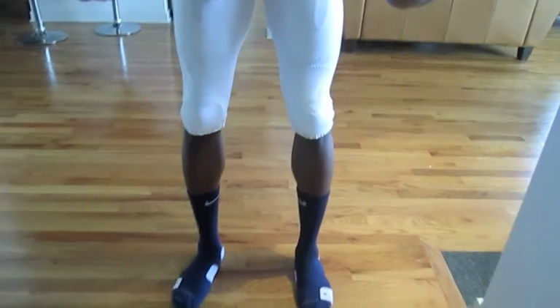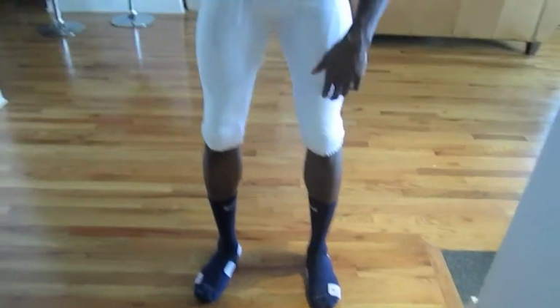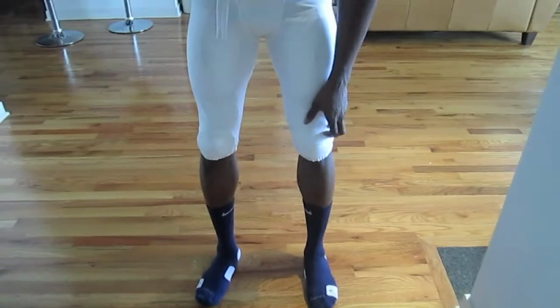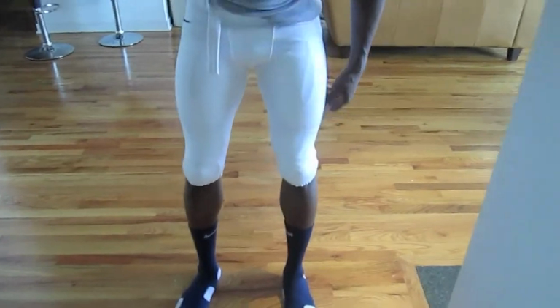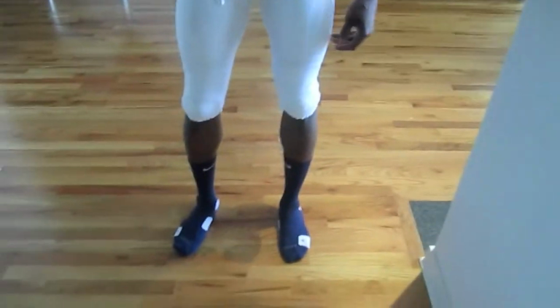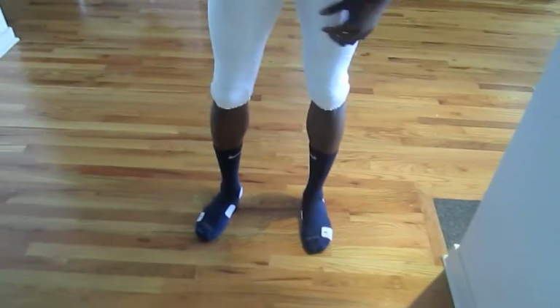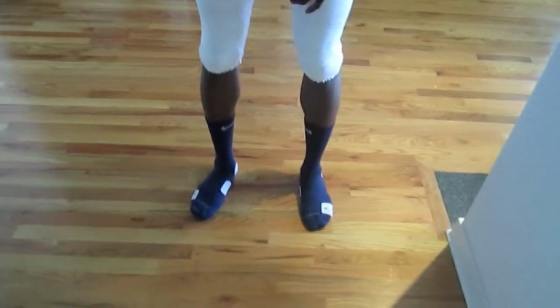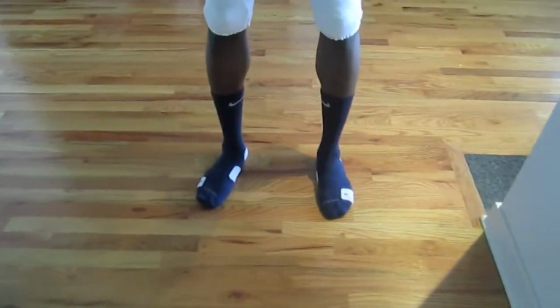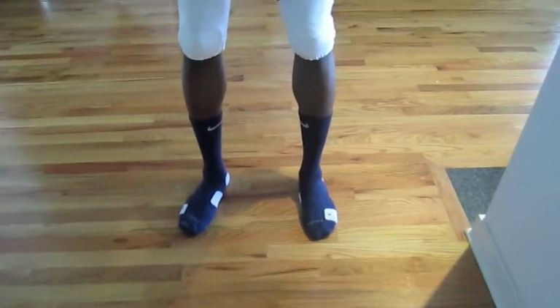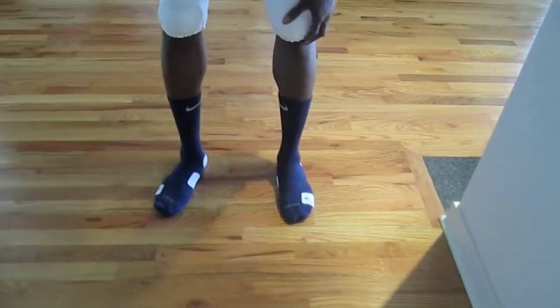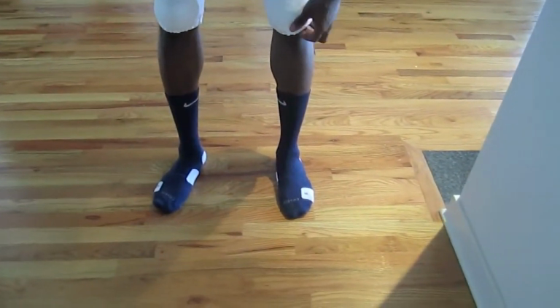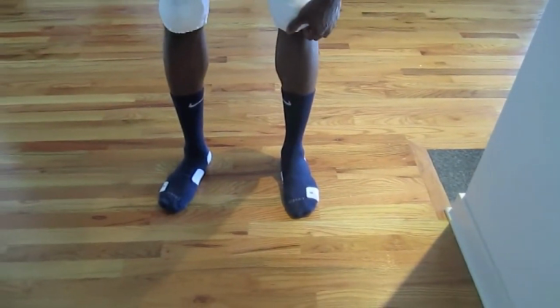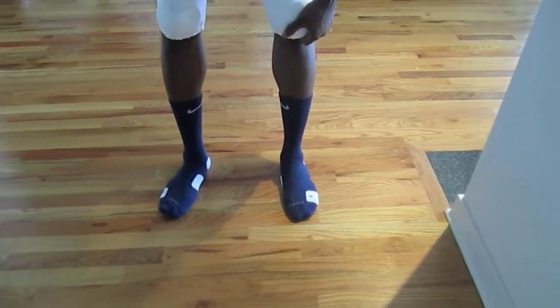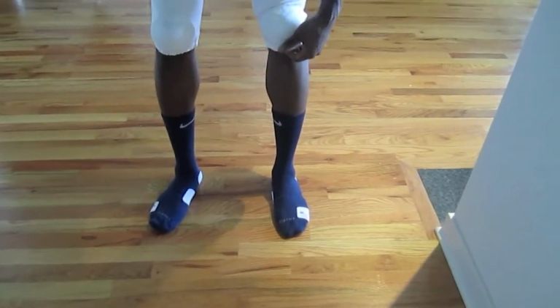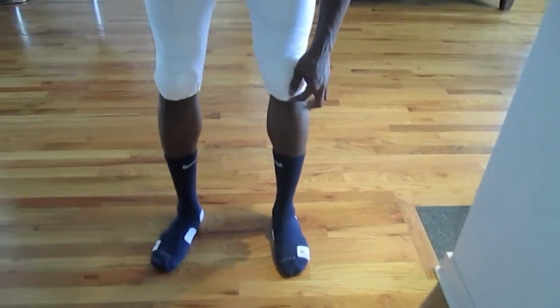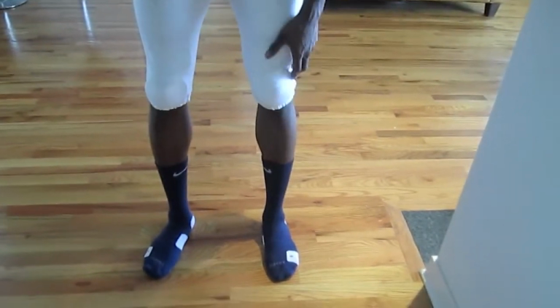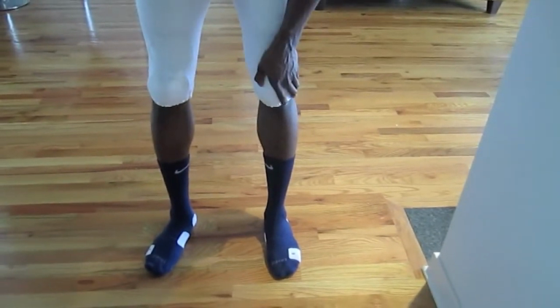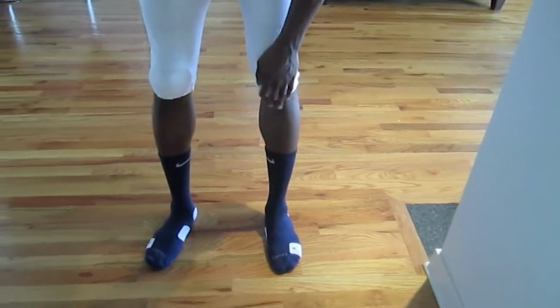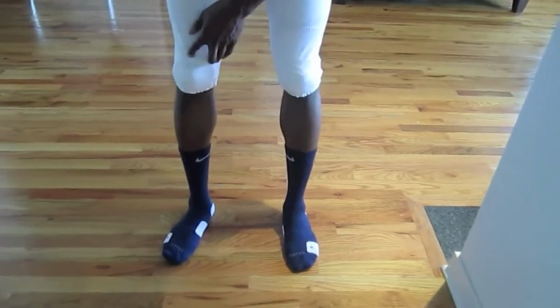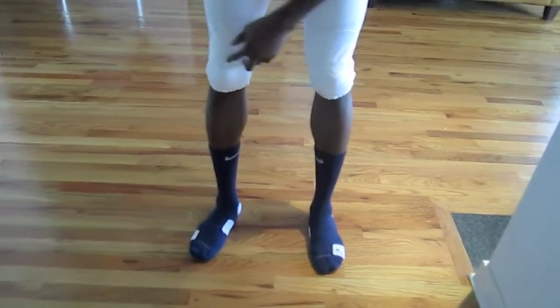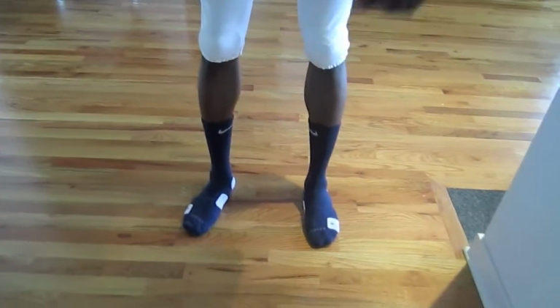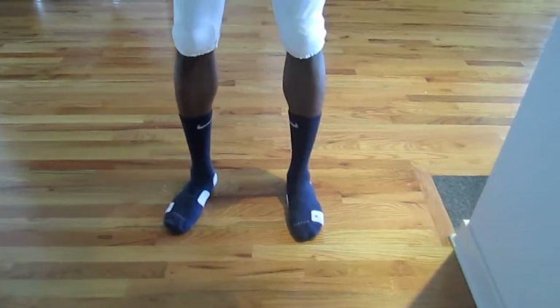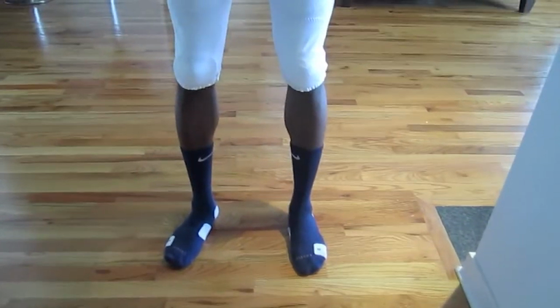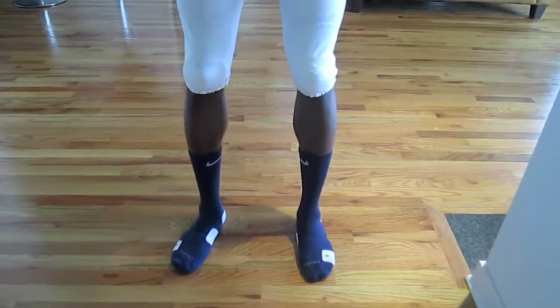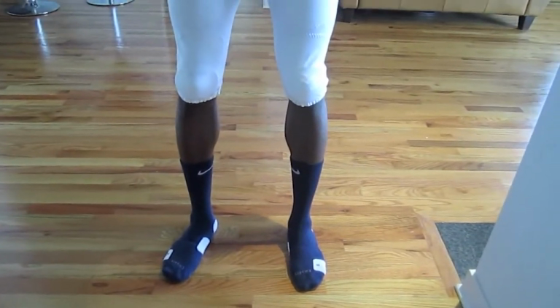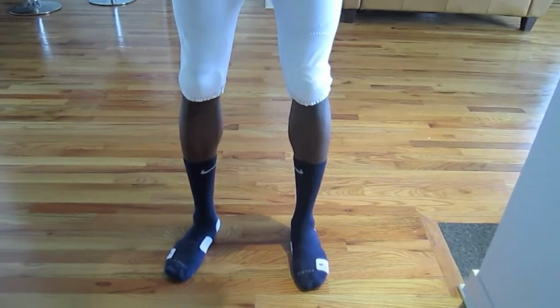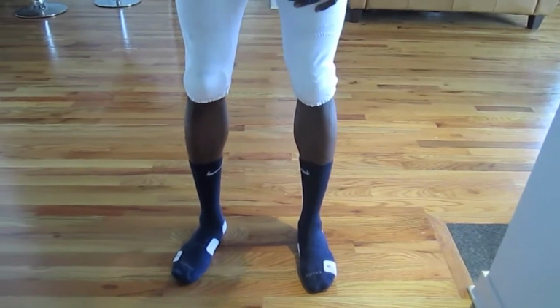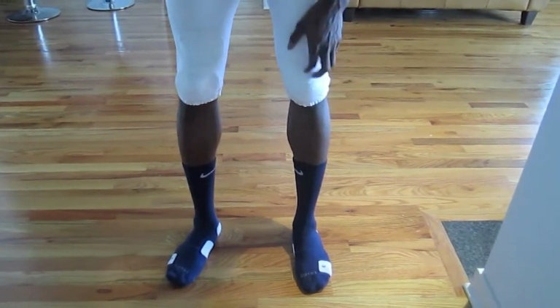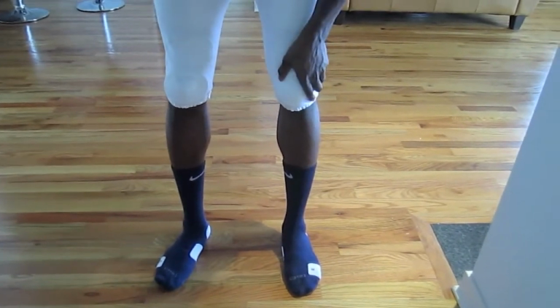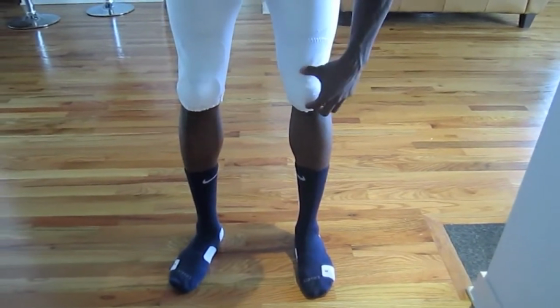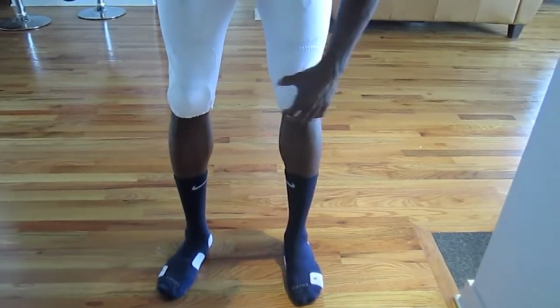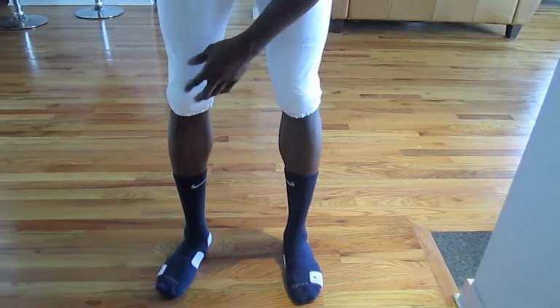I've actually tried out going with no knee pads, mostly because it doesn't have an effect when this rises up. These are a little bit shorter, but if you want some protection for your knees, I definitely suggest going with the skilled position, the smaller knee pads.